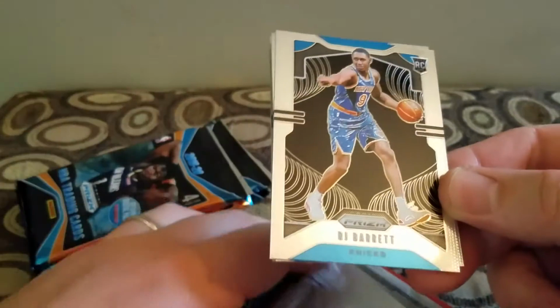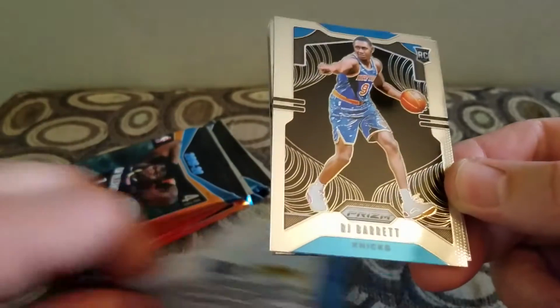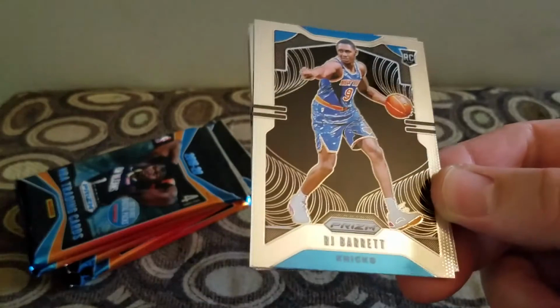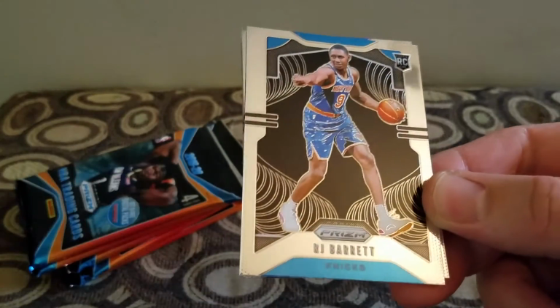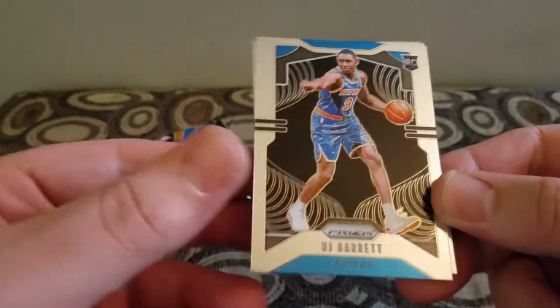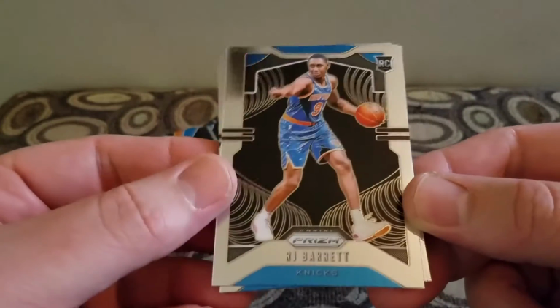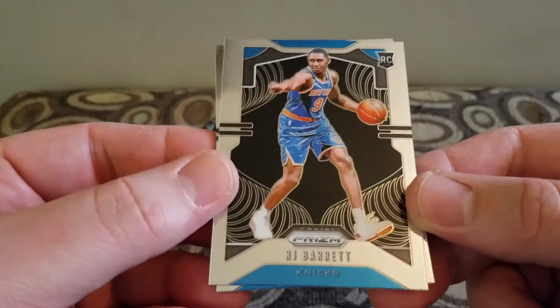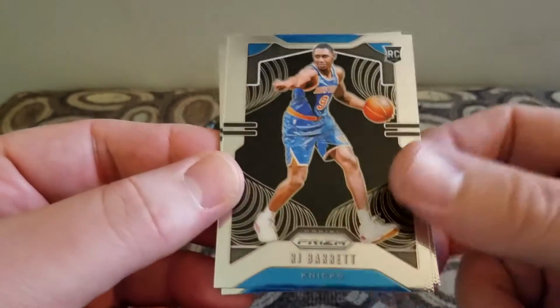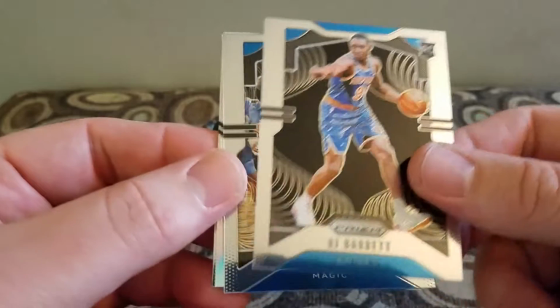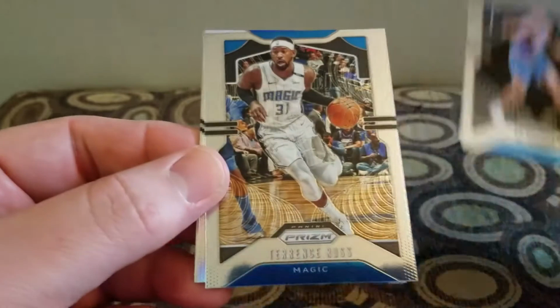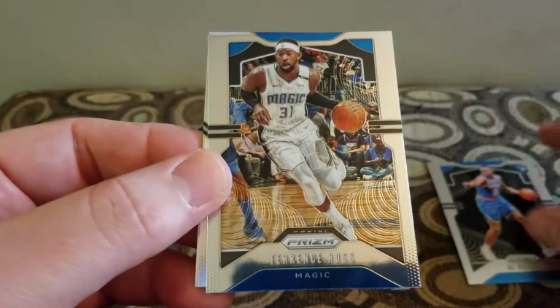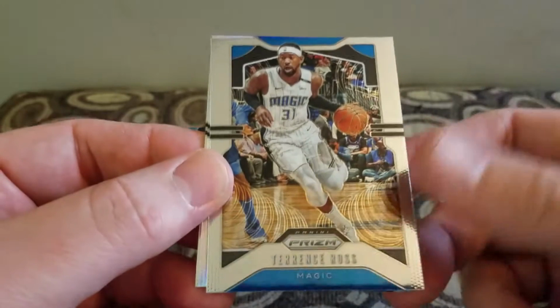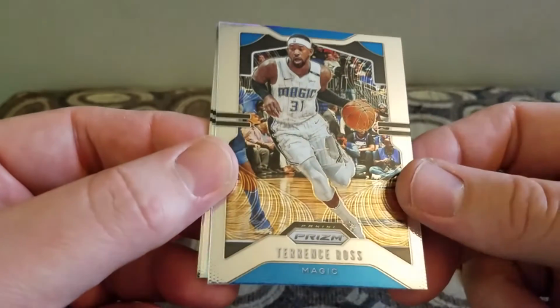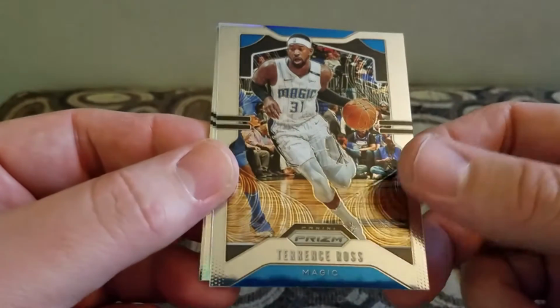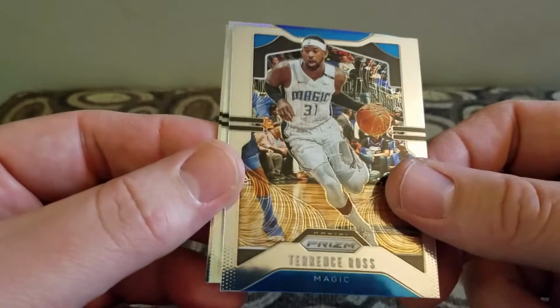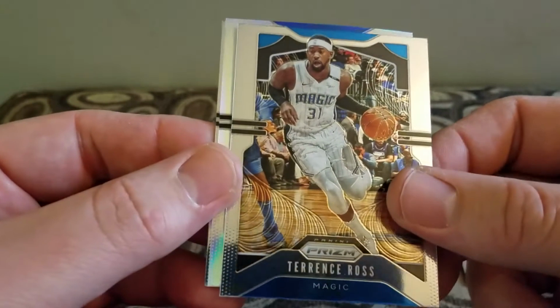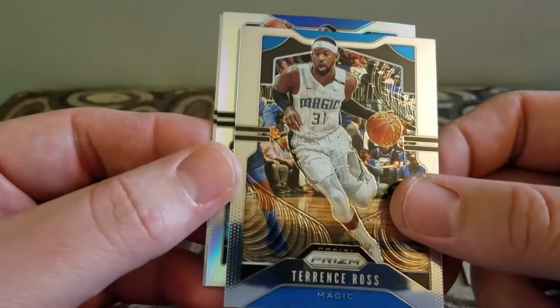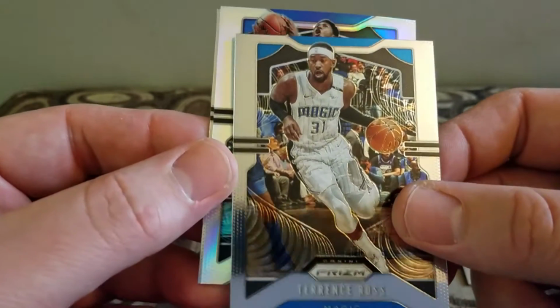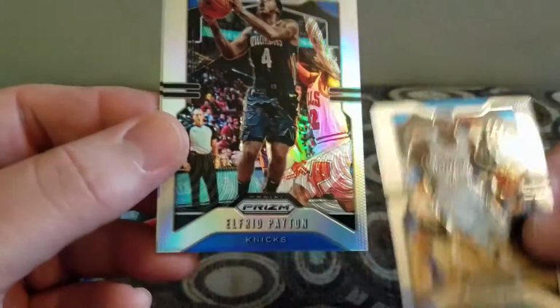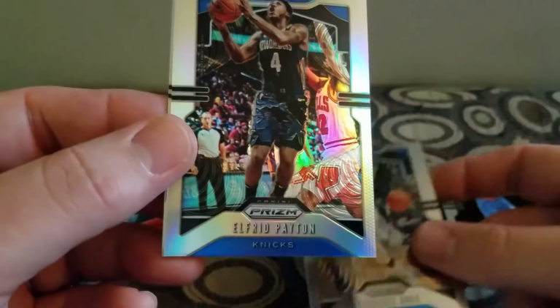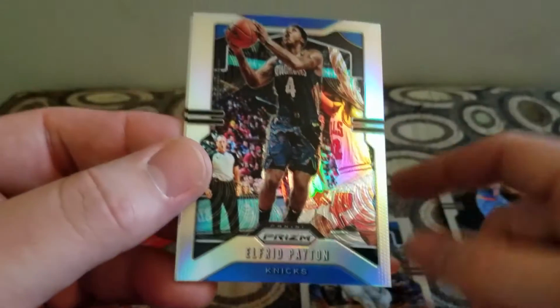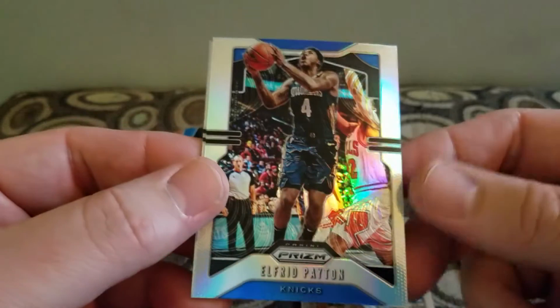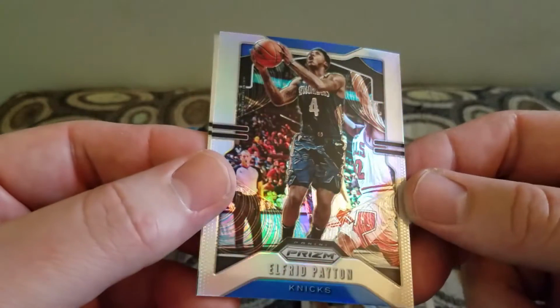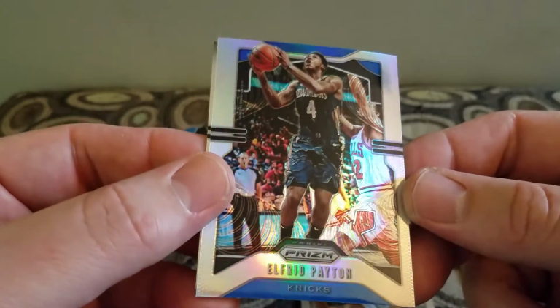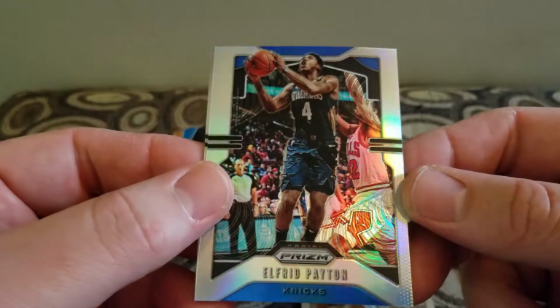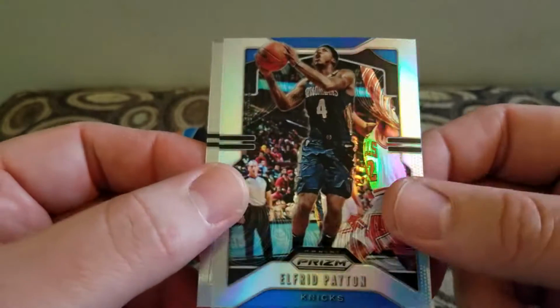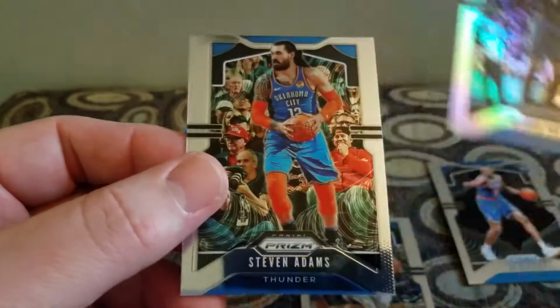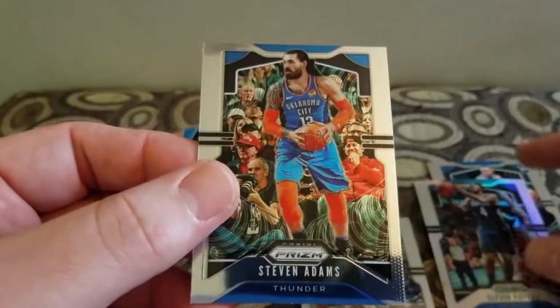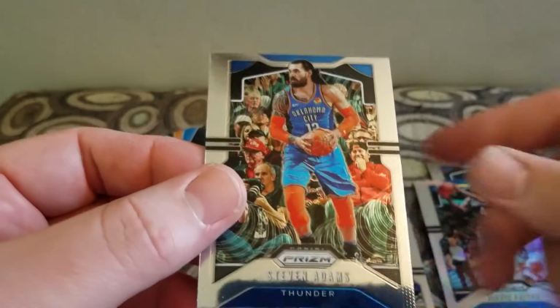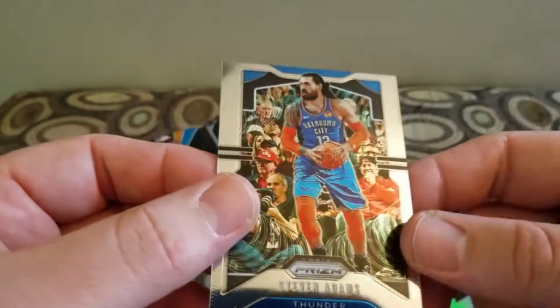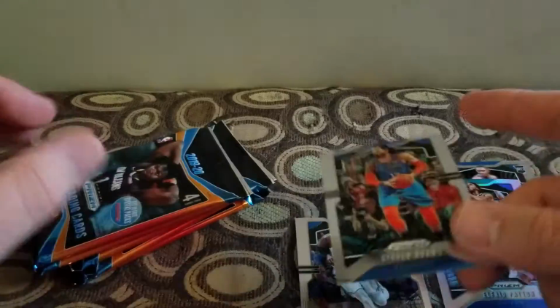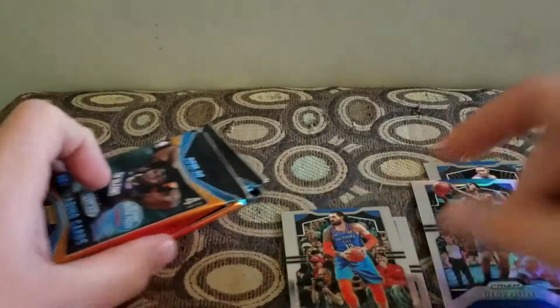Good way to start — a rookie! RJ Barrett rookie, Terrence Ross, Alfred Payton silver, and a Steven Adams.